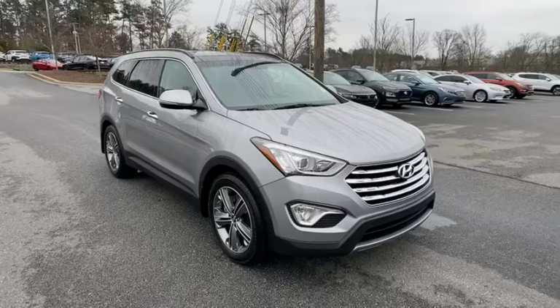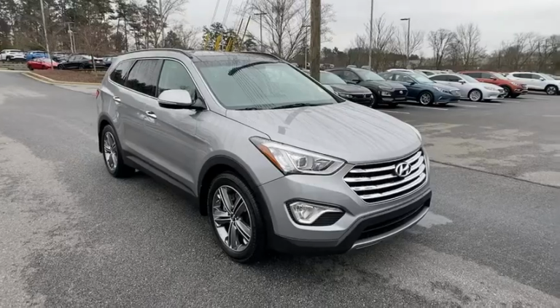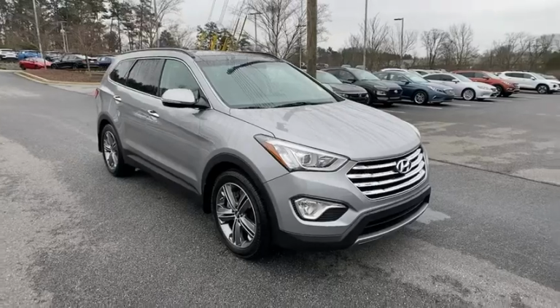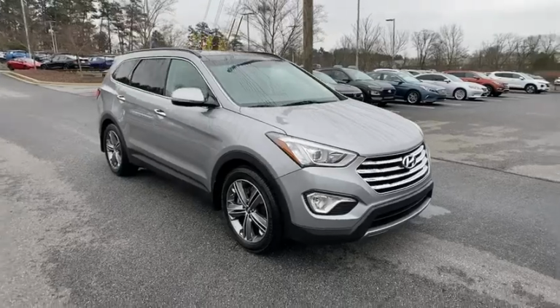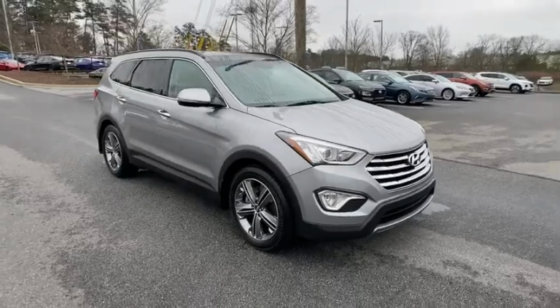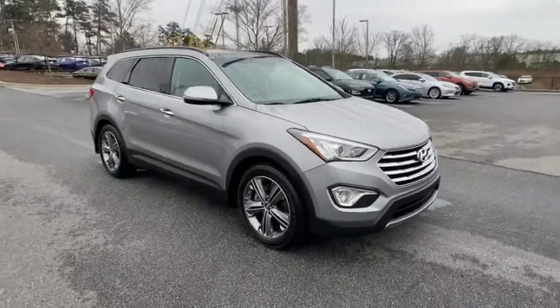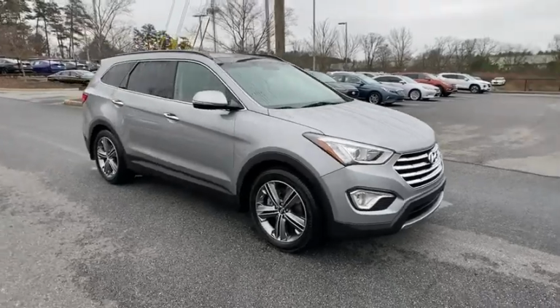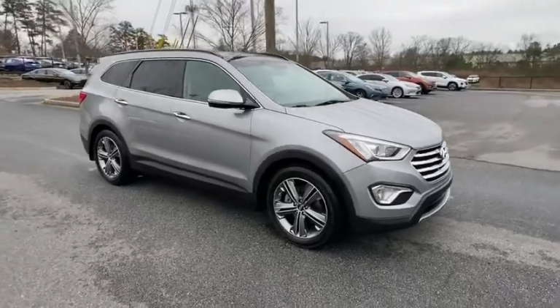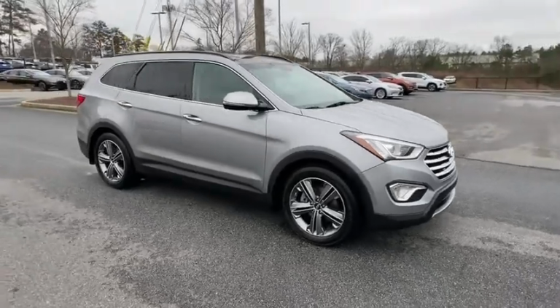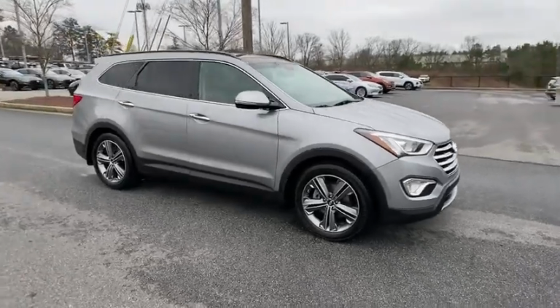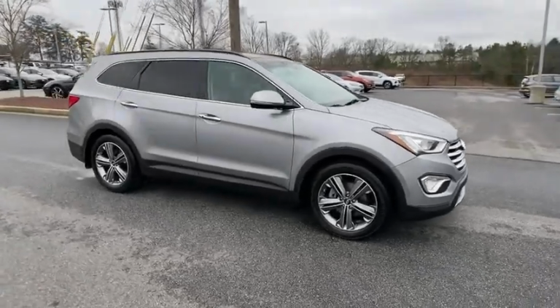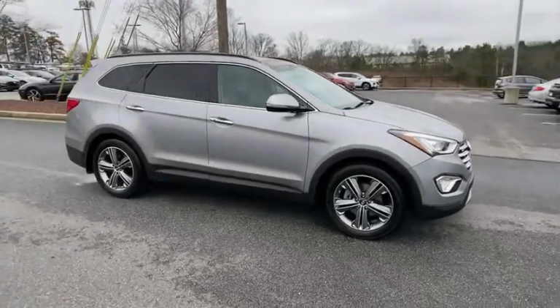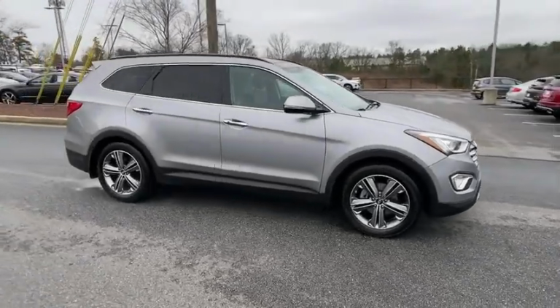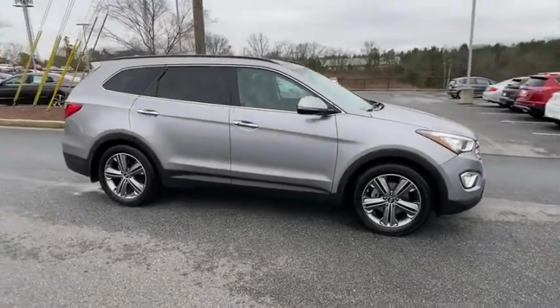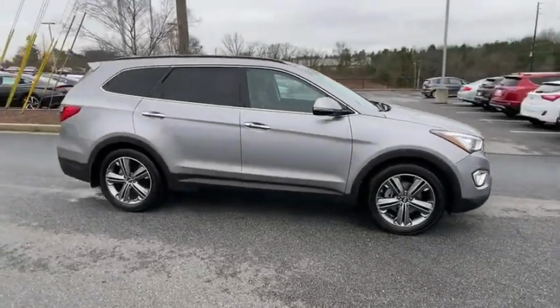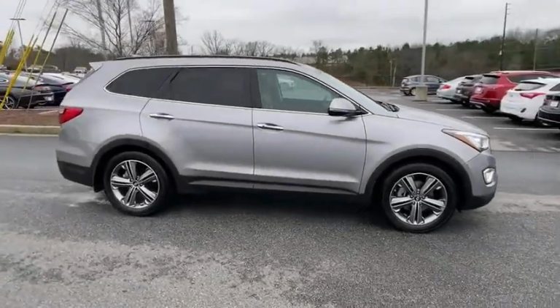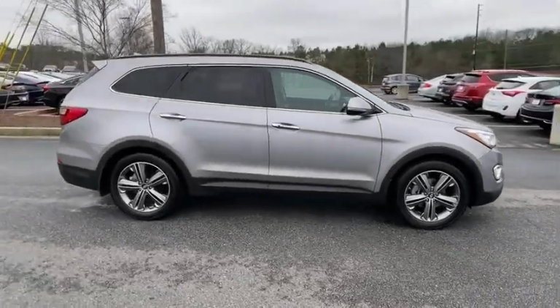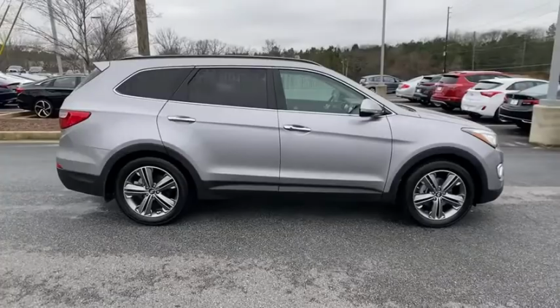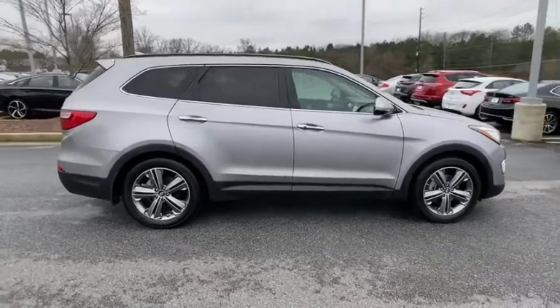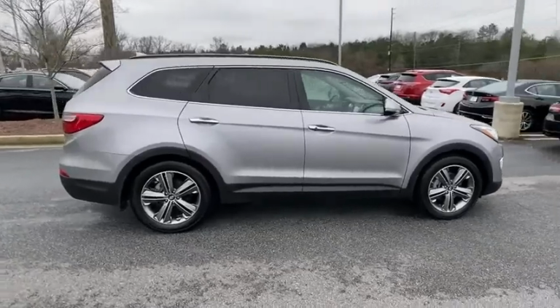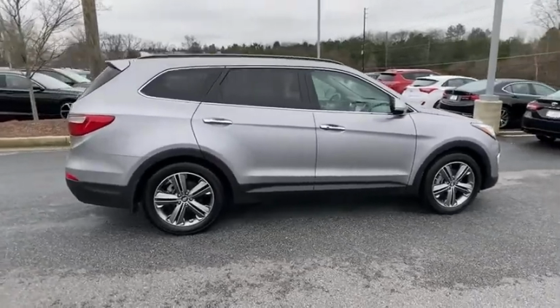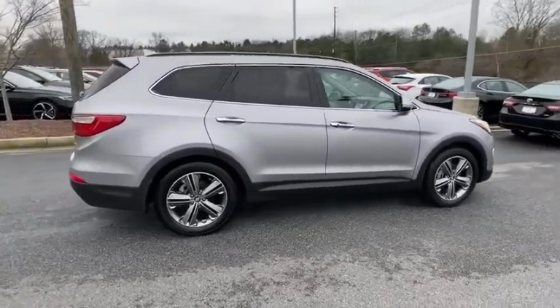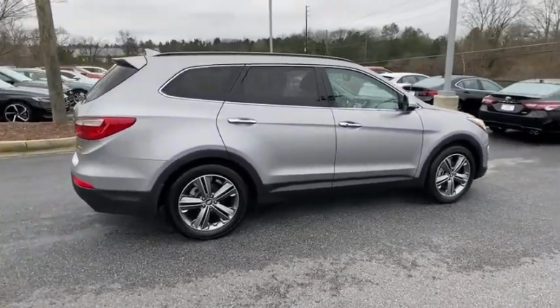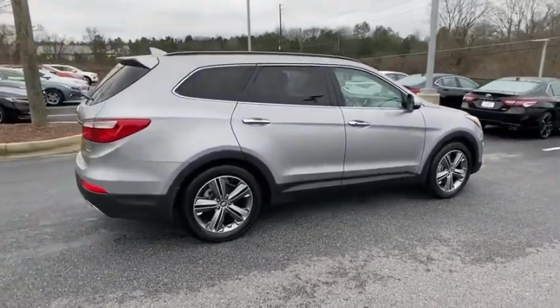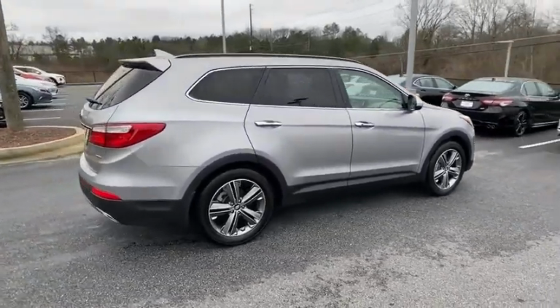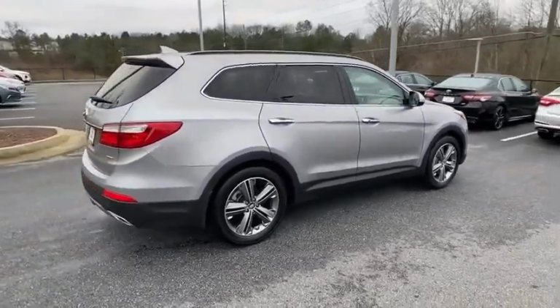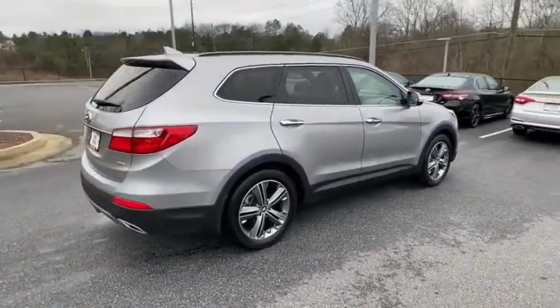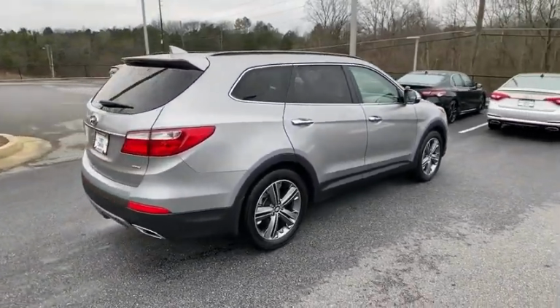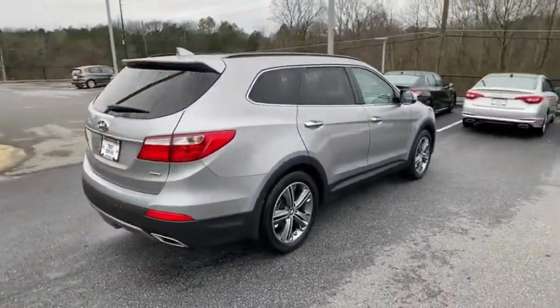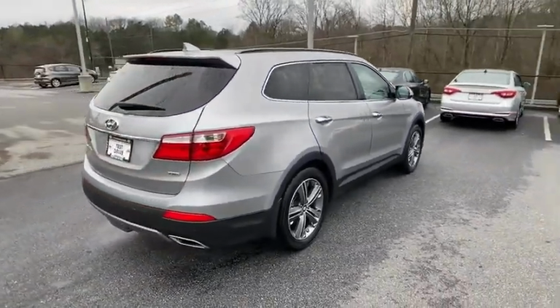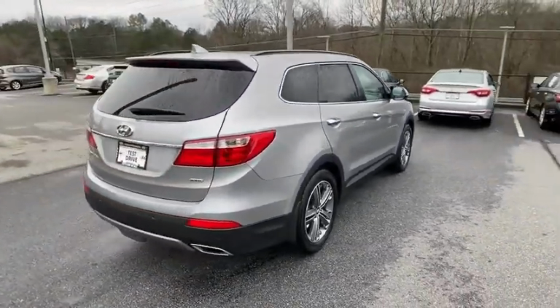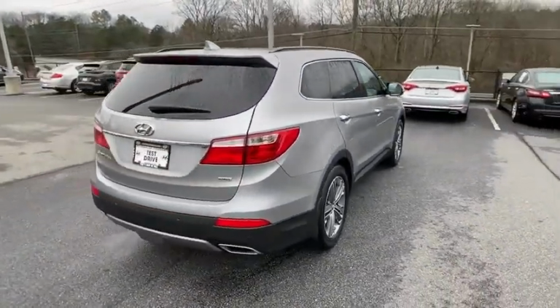Looking for the right vehicle? Check out the 2016 Hyundai Santa Fe. Style, quality, performance, values. Need we say more?